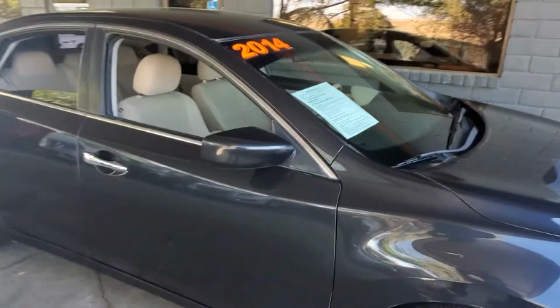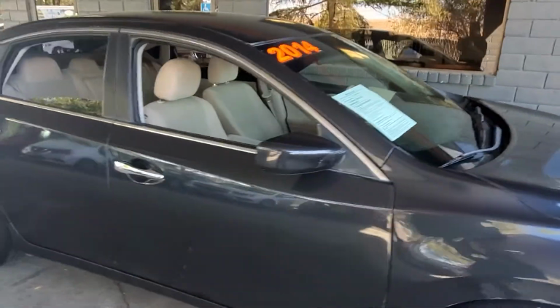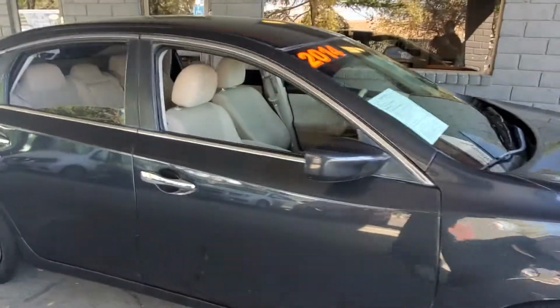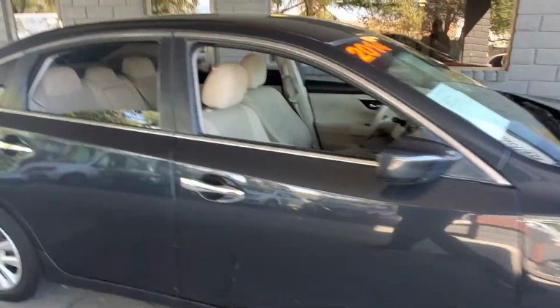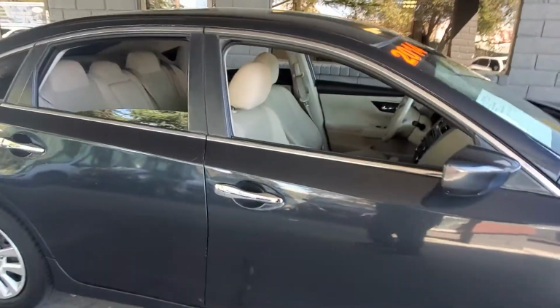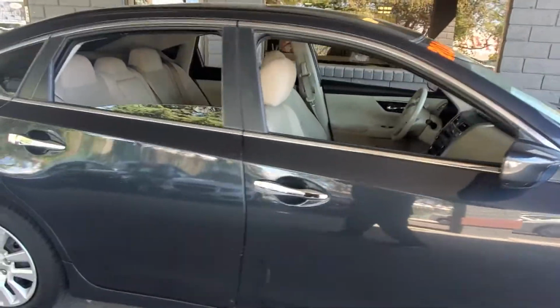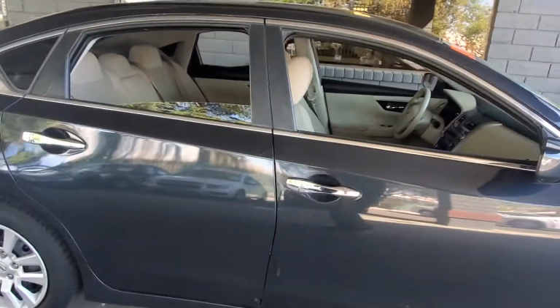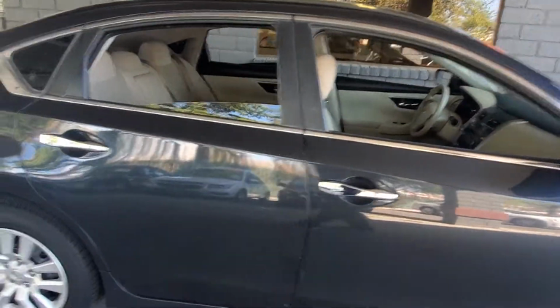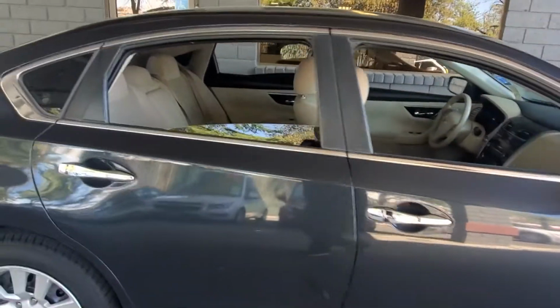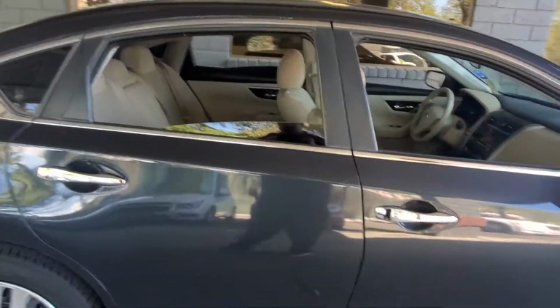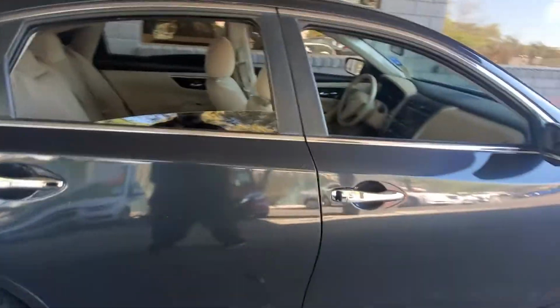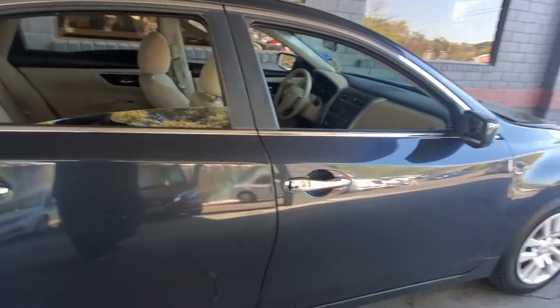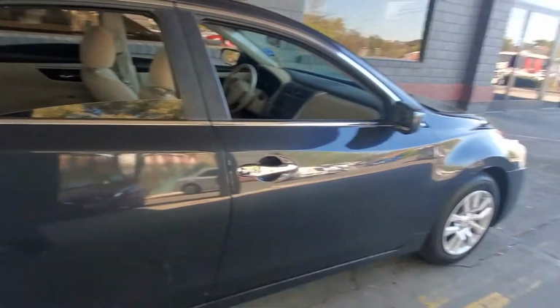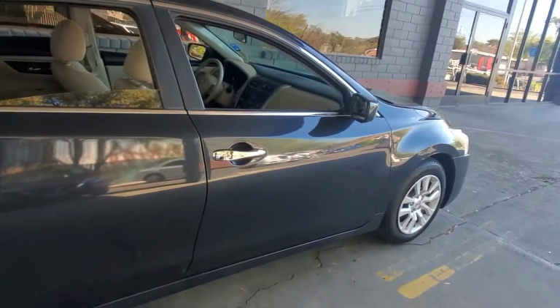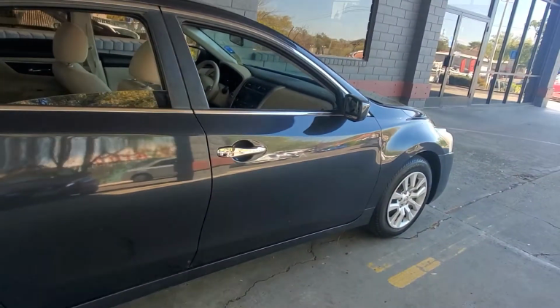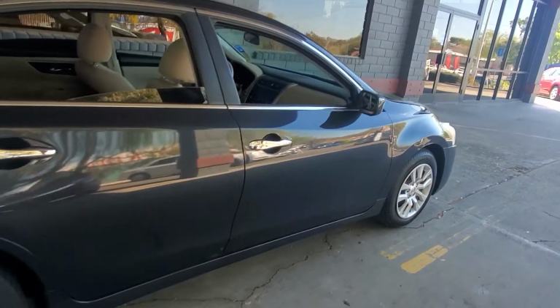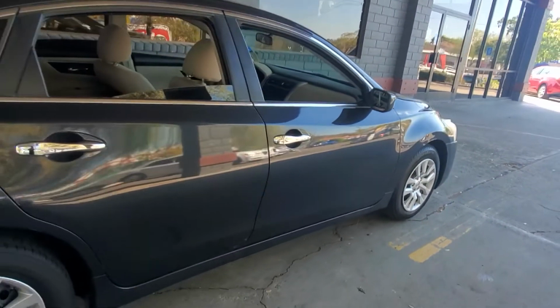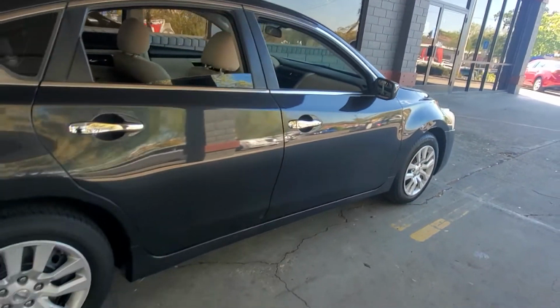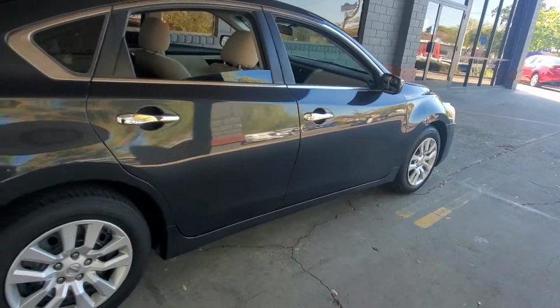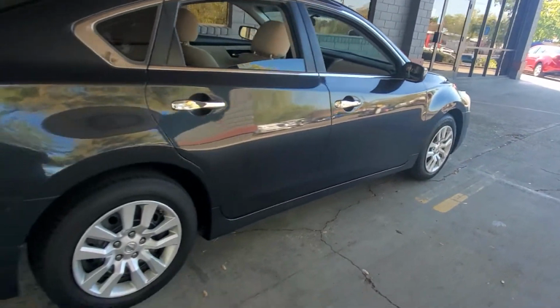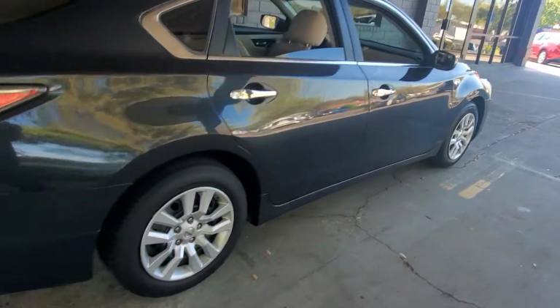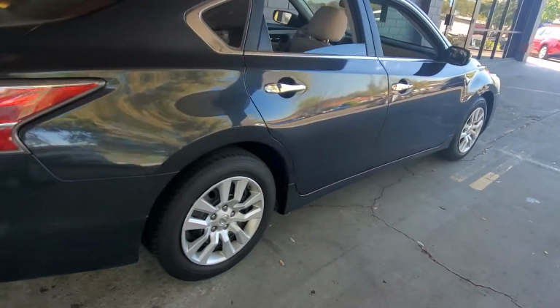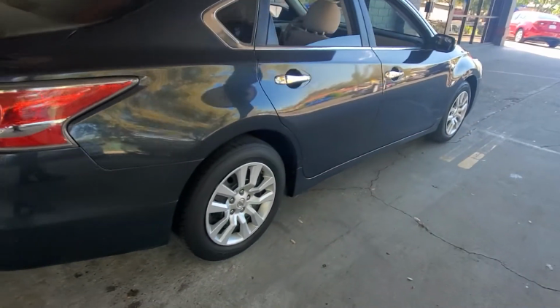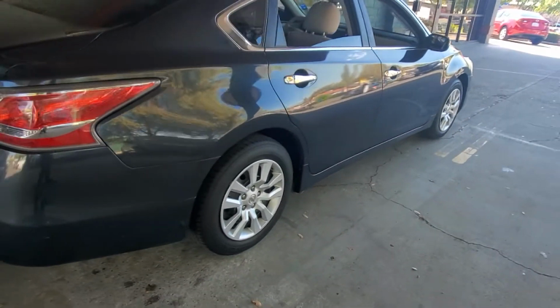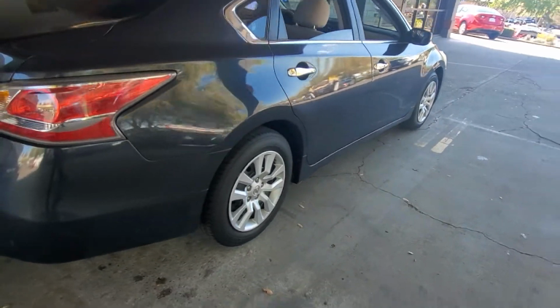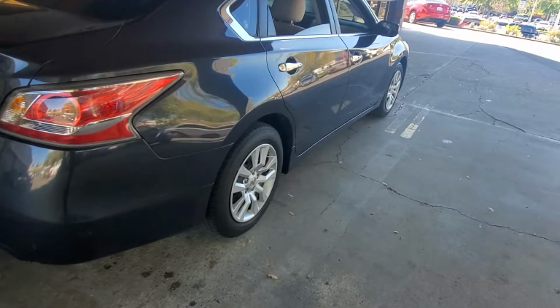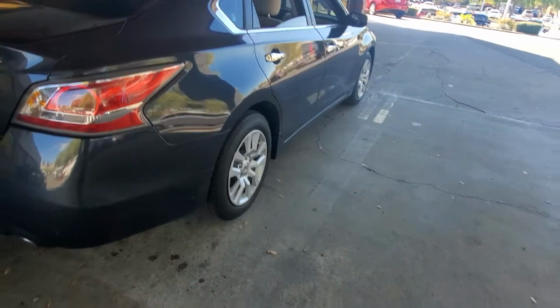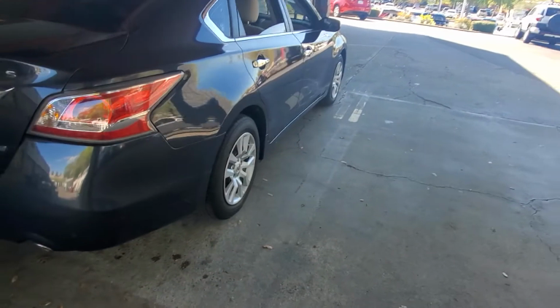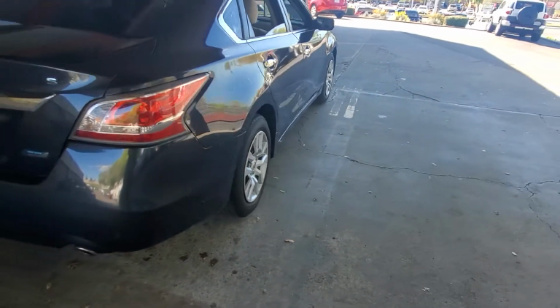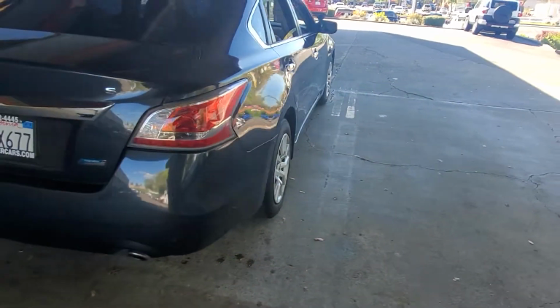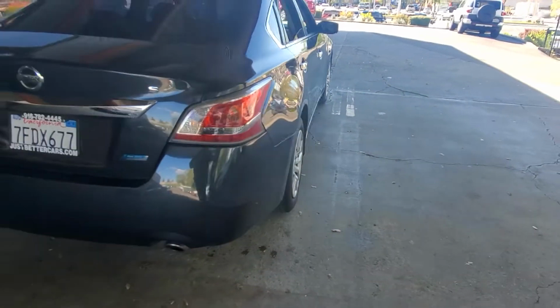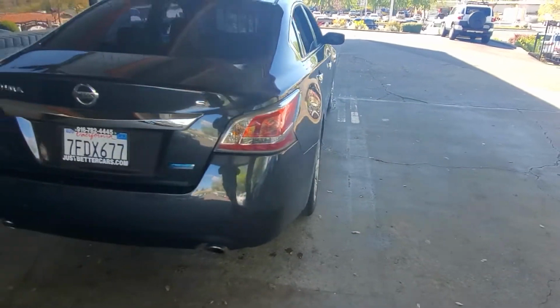Nice light interior. Back windows are a little tinted — they are down but I can see the tint on them. Tires and wheels look to be in good condition; they are hubcaps. This is the Altima S.